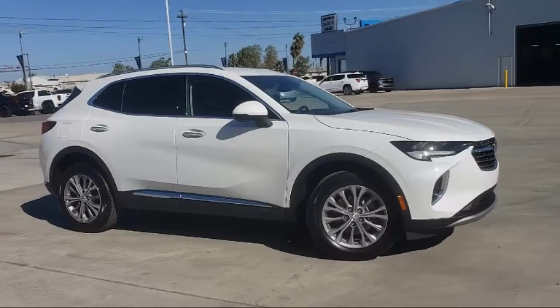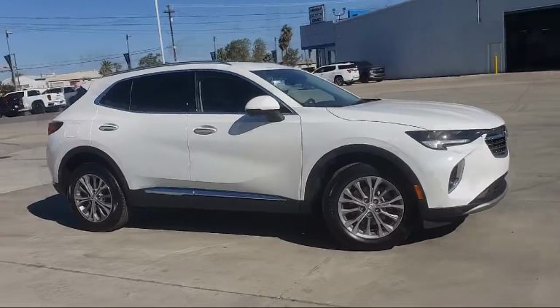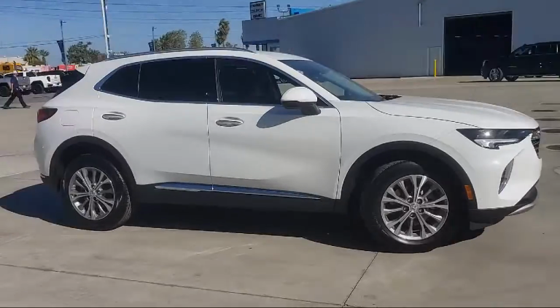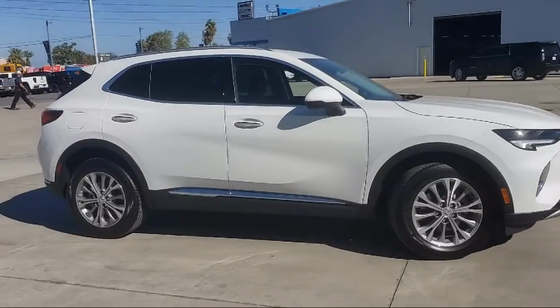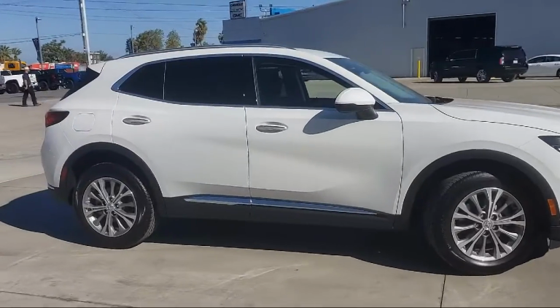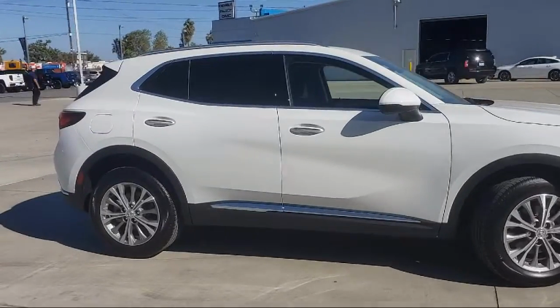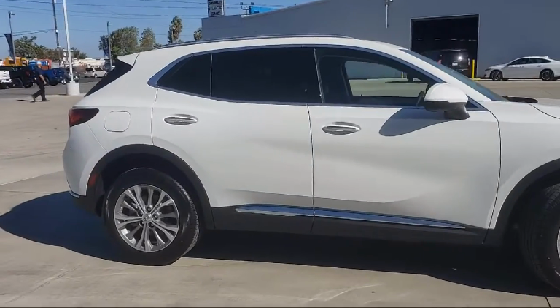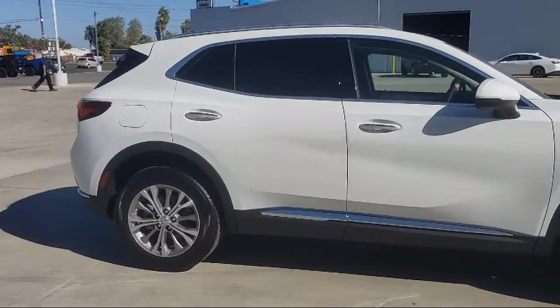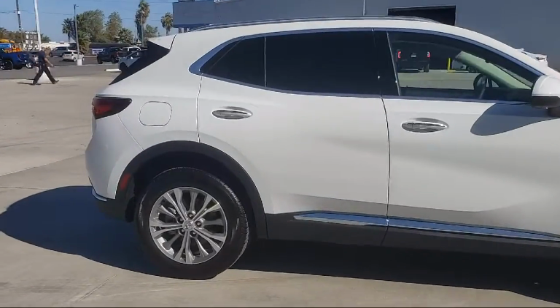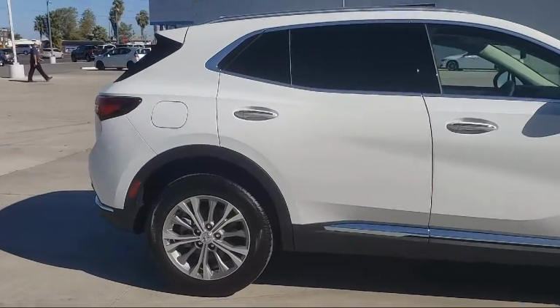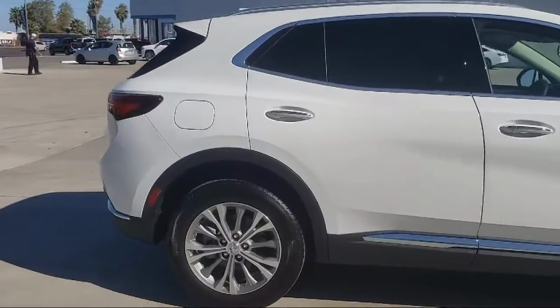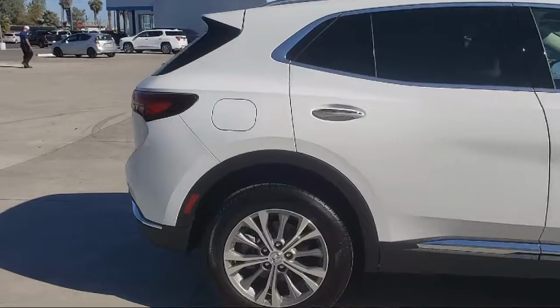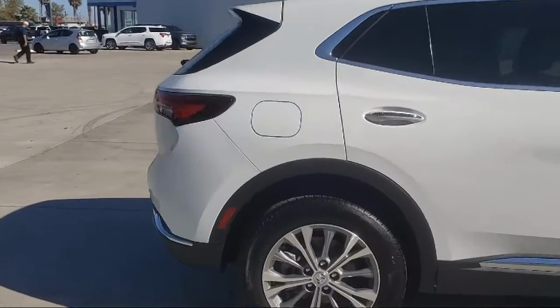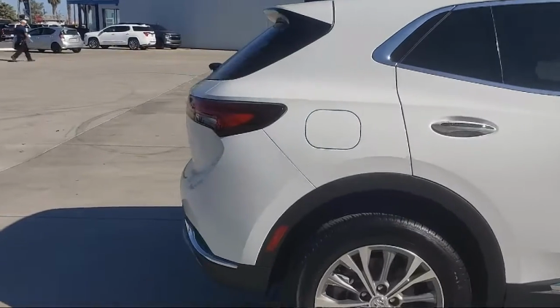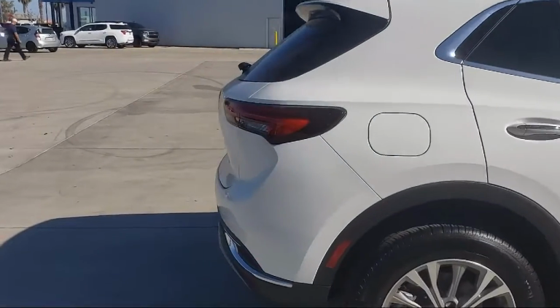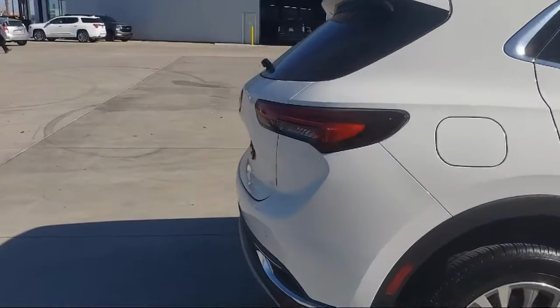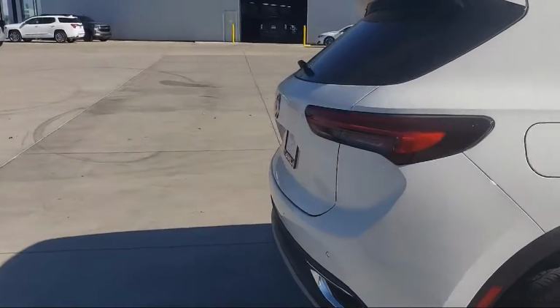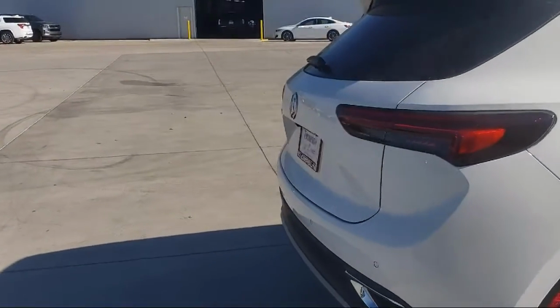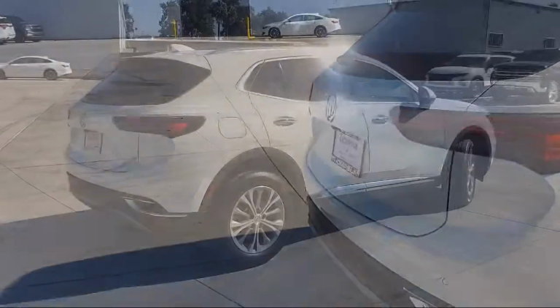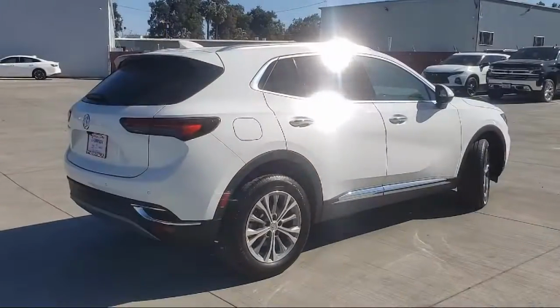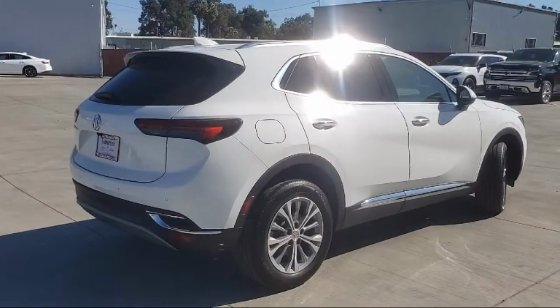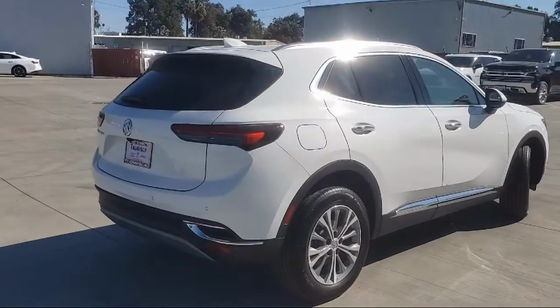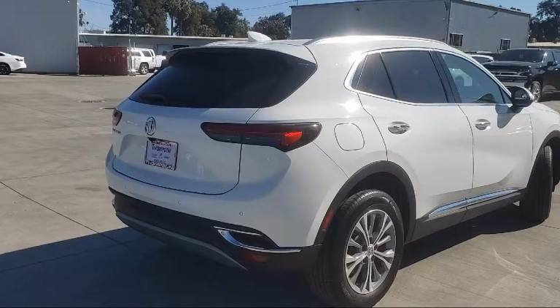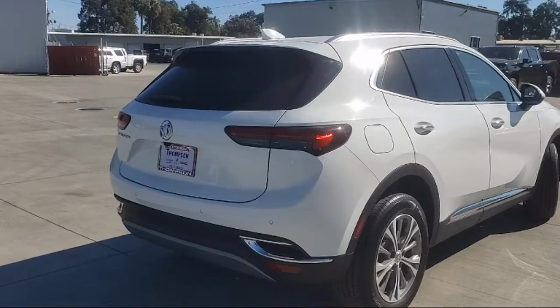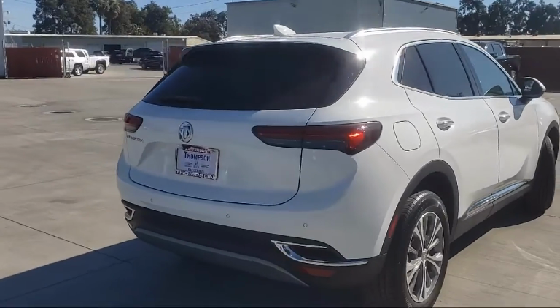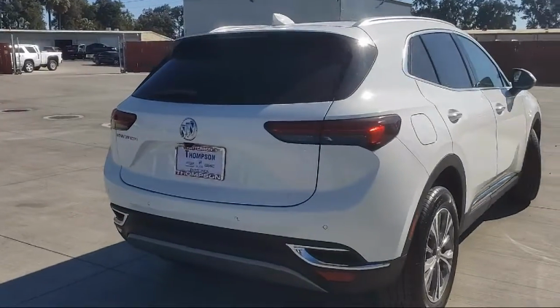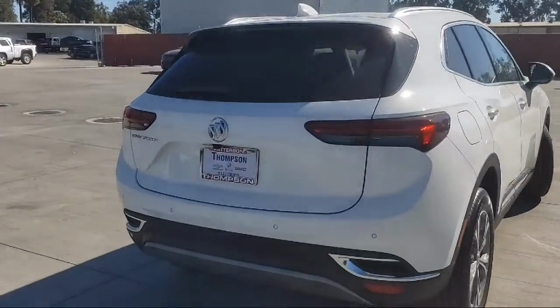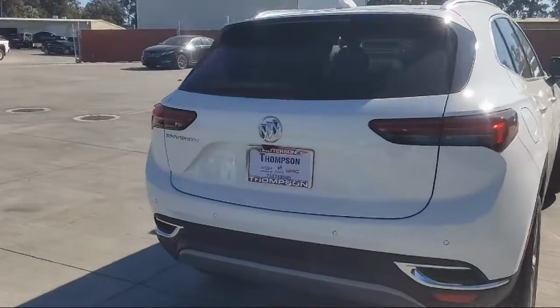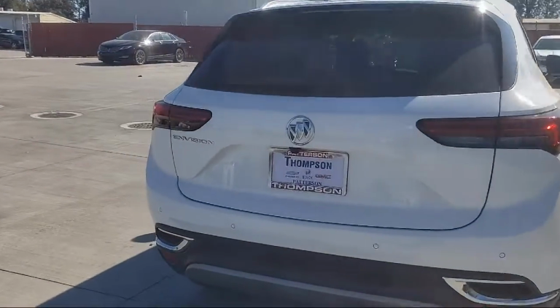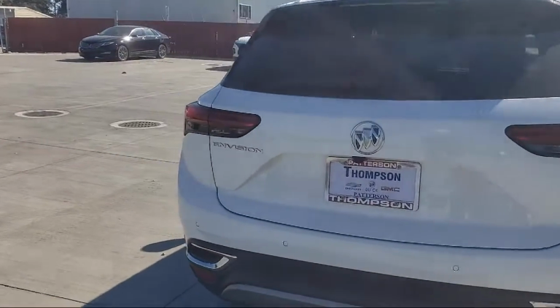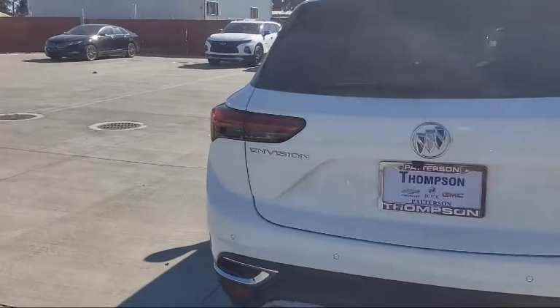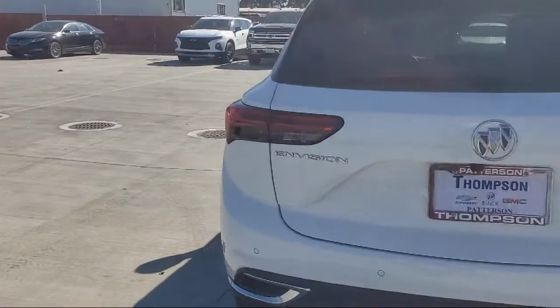and we pride ourselves on the relationships that we've built with our customers during that time. Our team is dedicated to providing the ultimate customer experience that is second to none. We go above and beyond to make sure that you are comfortable throughout the entire car shopping journey.